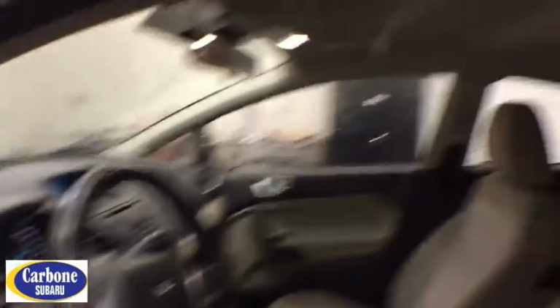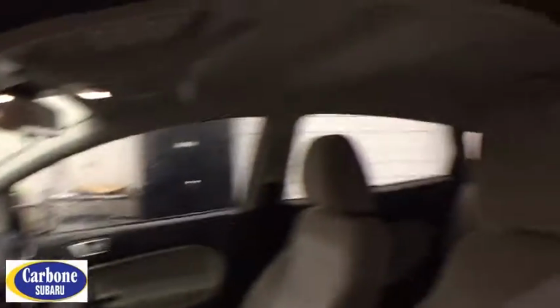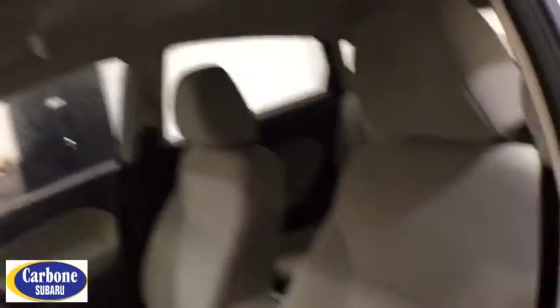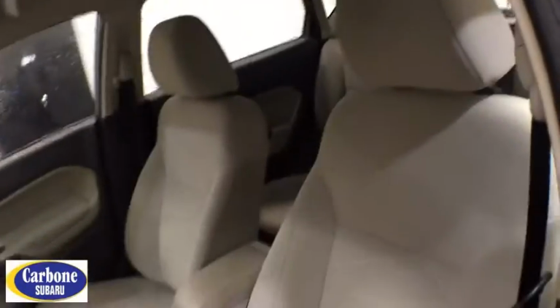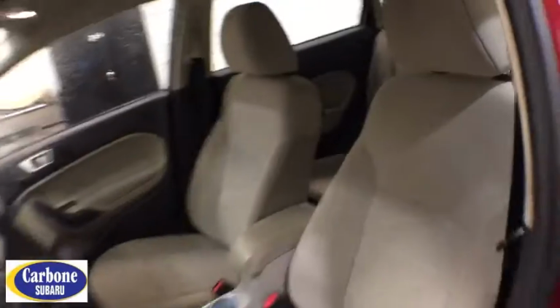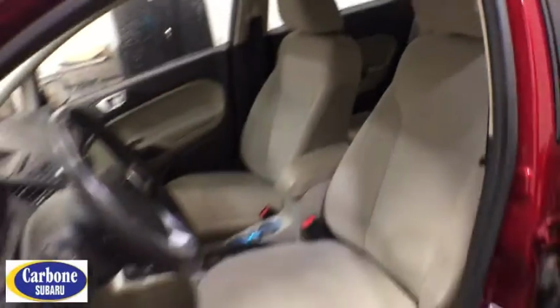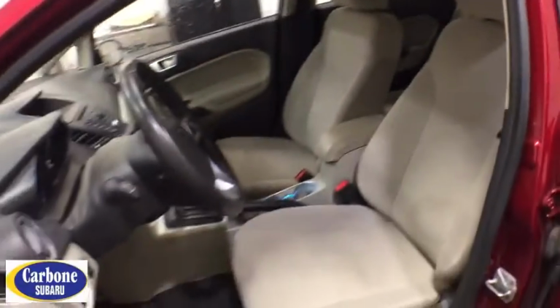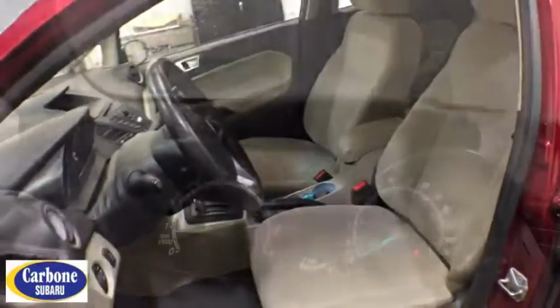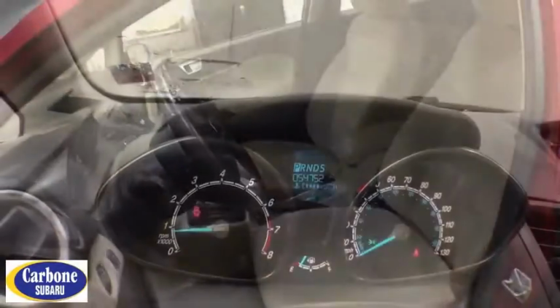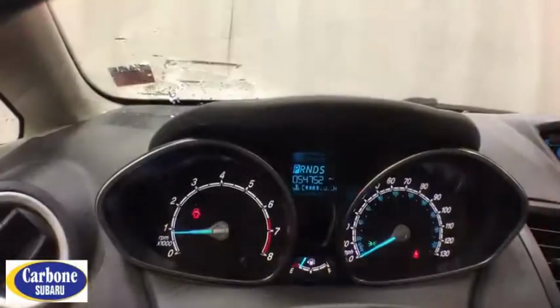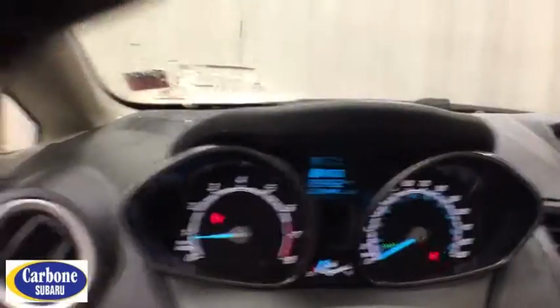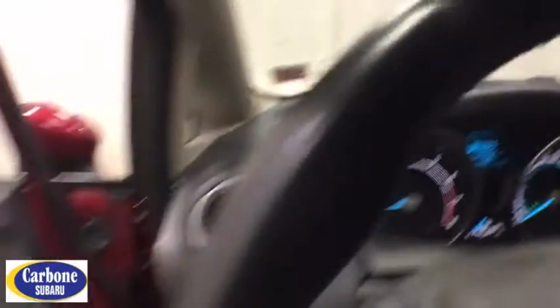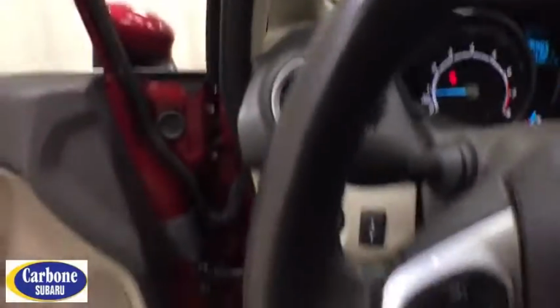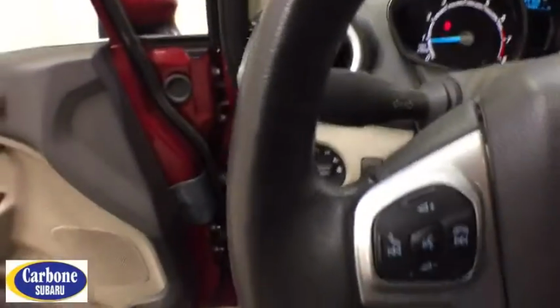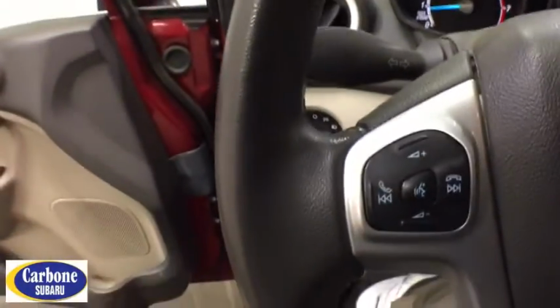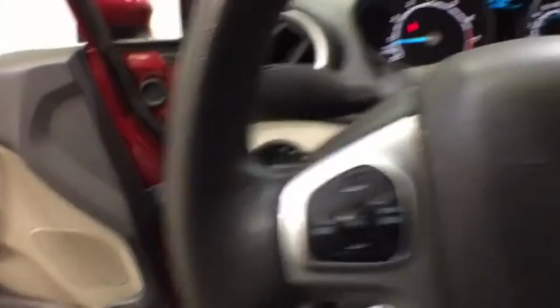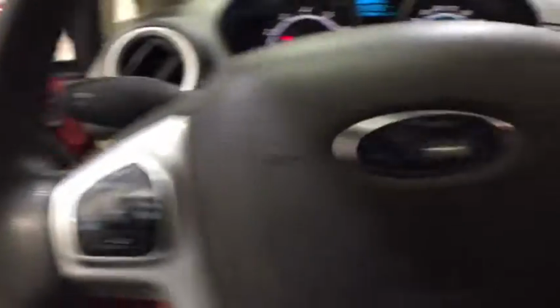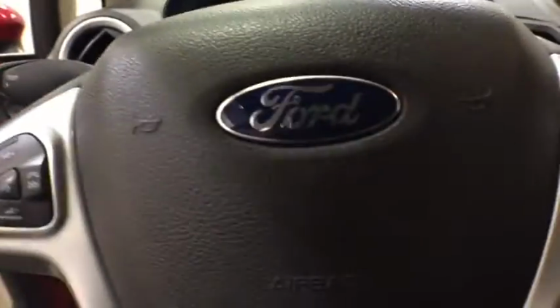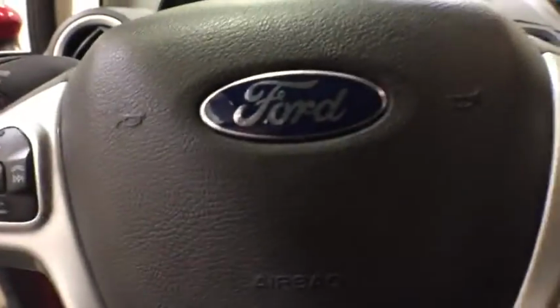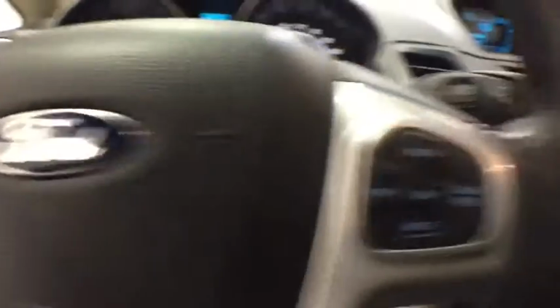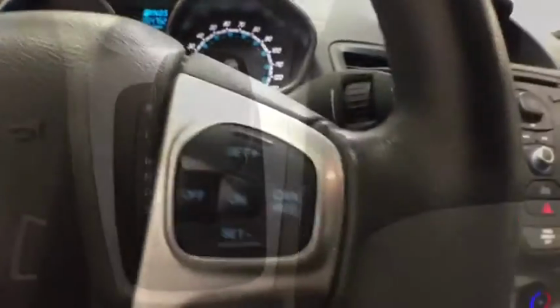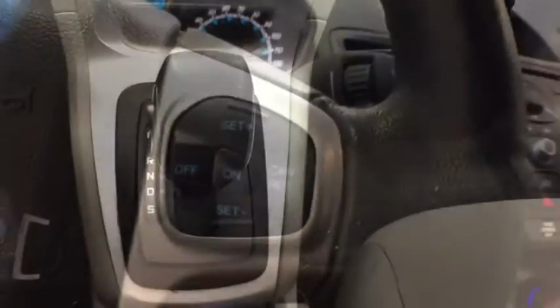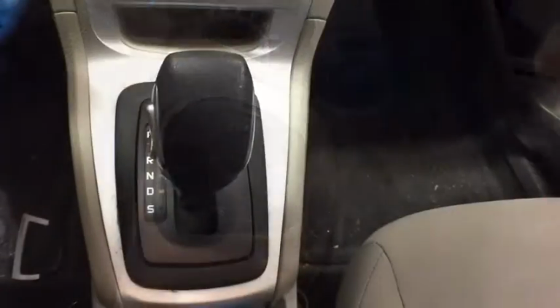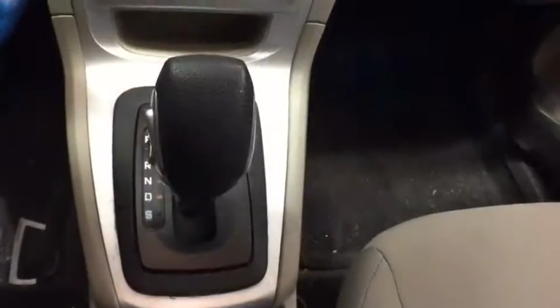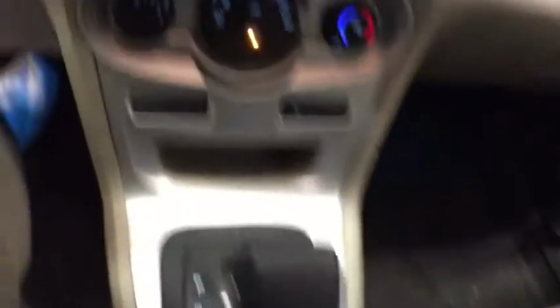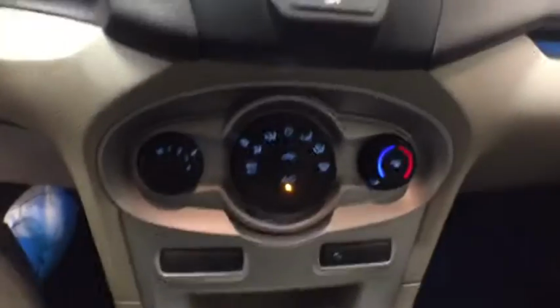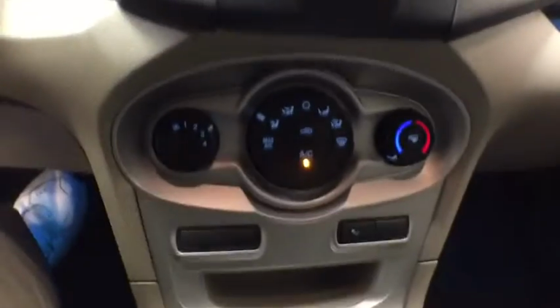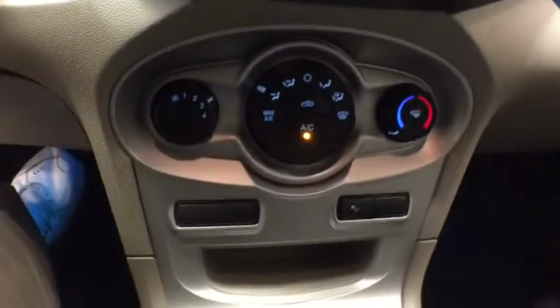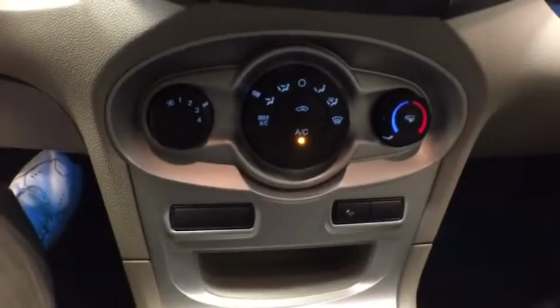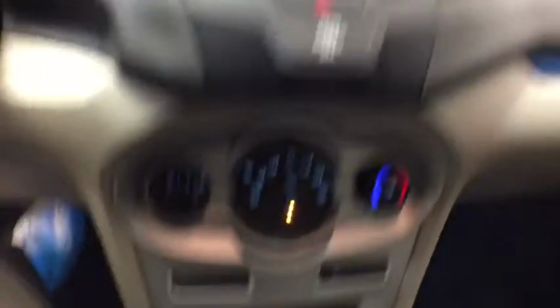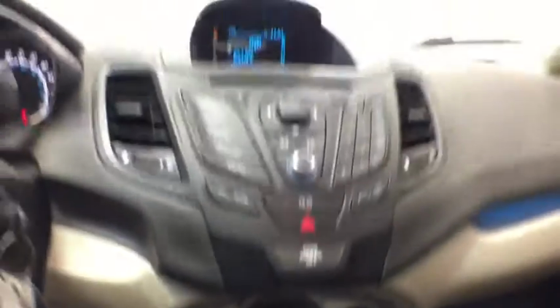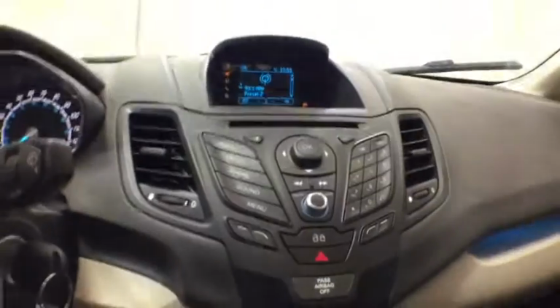Floor mats, aluminum wheels, cruise control, rear defrost, AM-FM stereo radio, front-wheel drive, child safety locks, passenger airbag, trip computer, power windows.